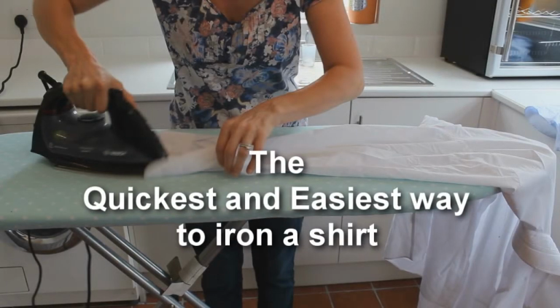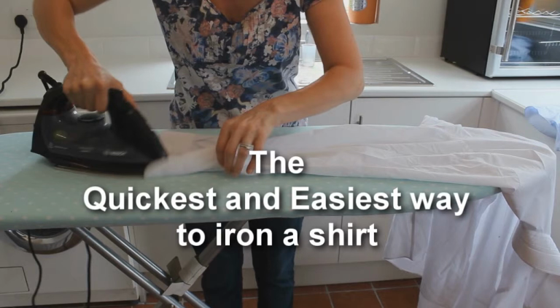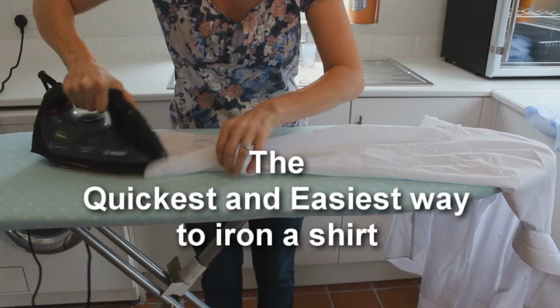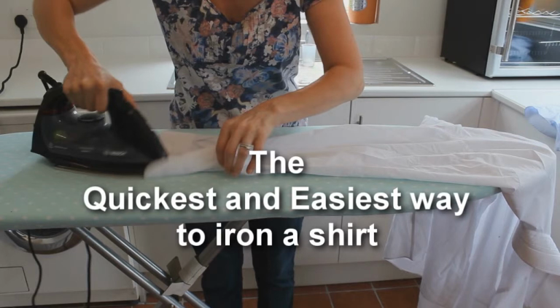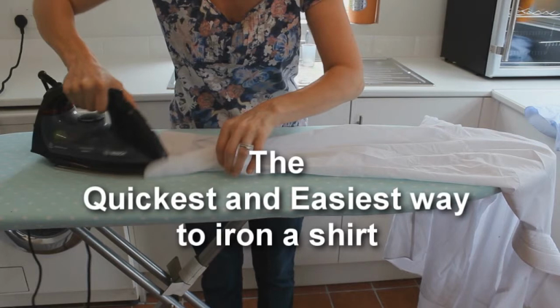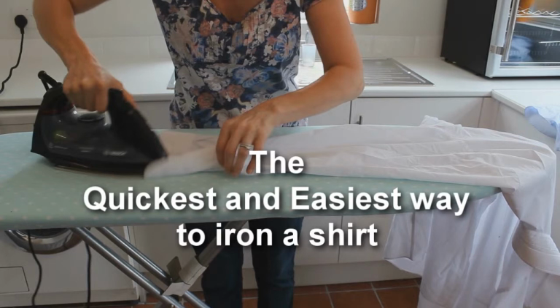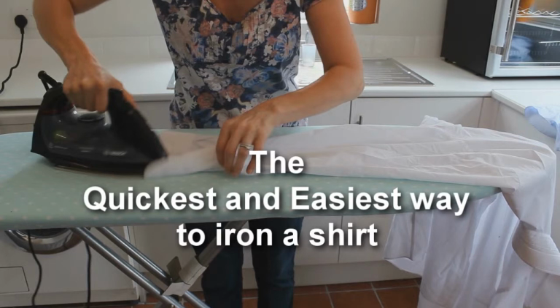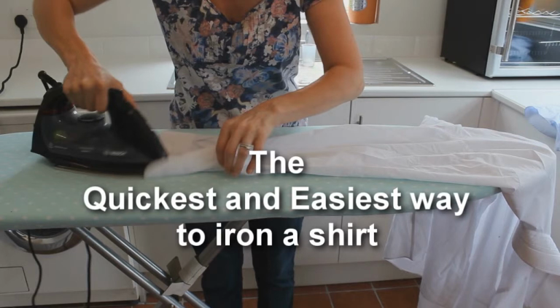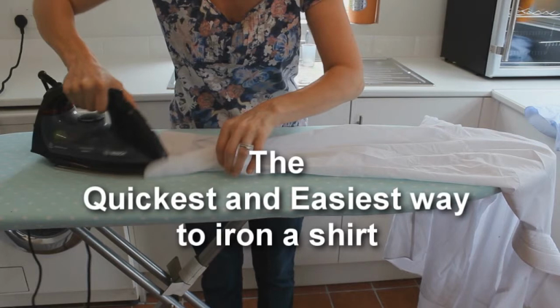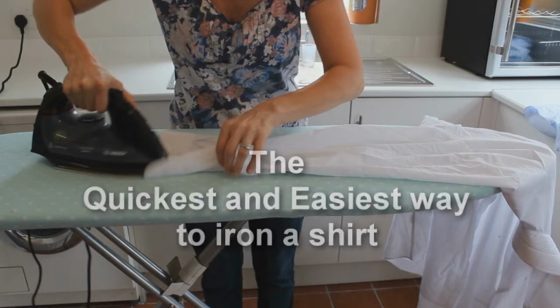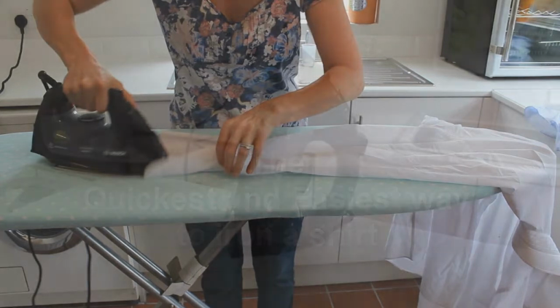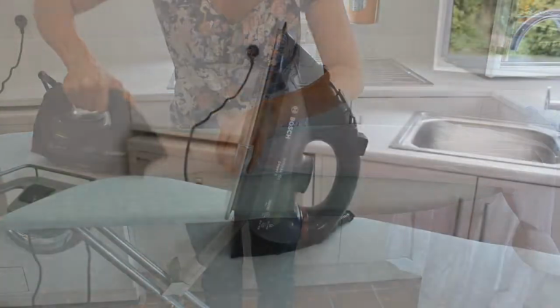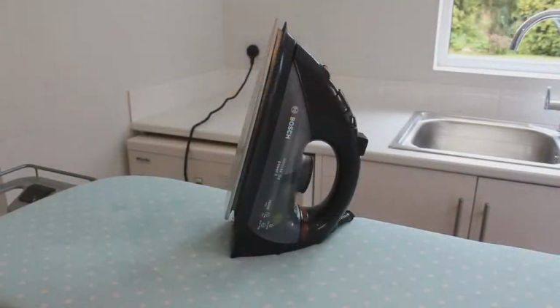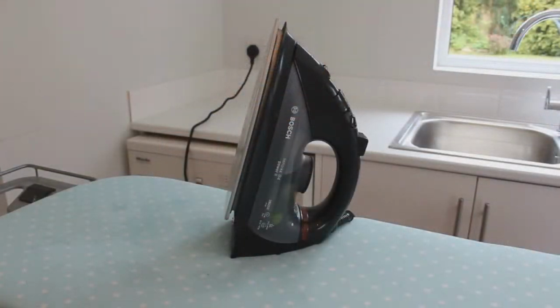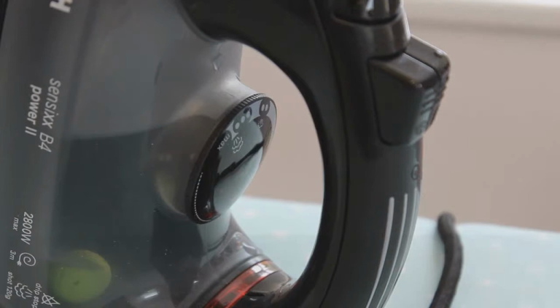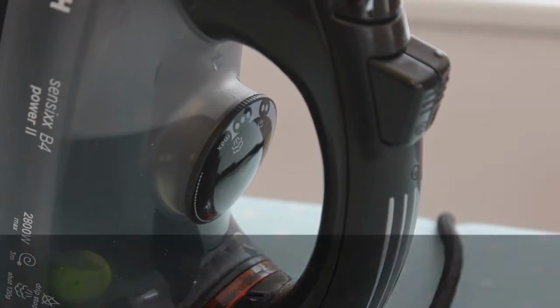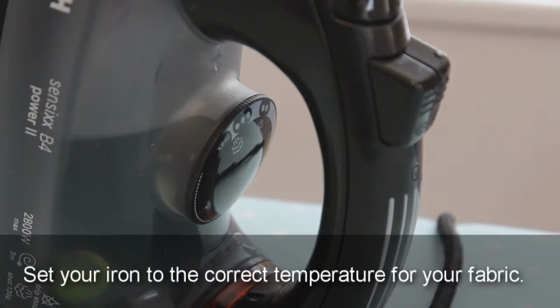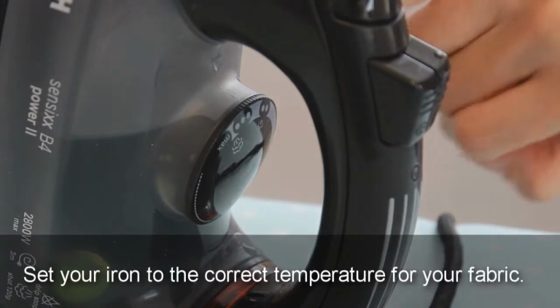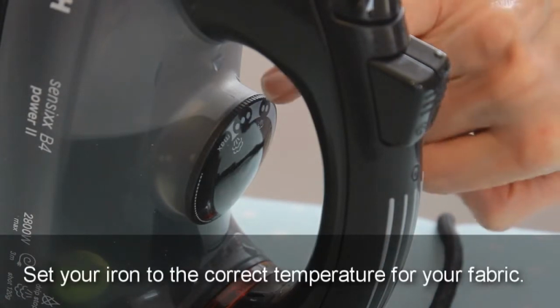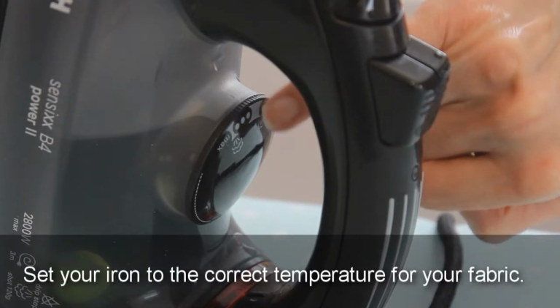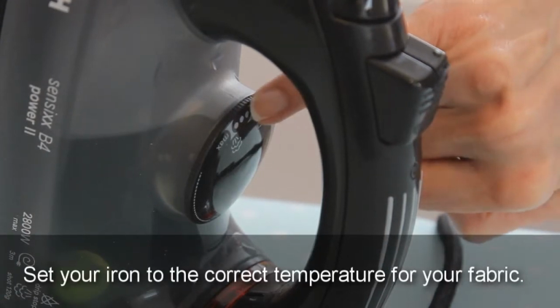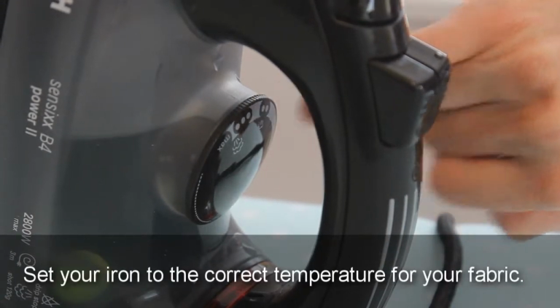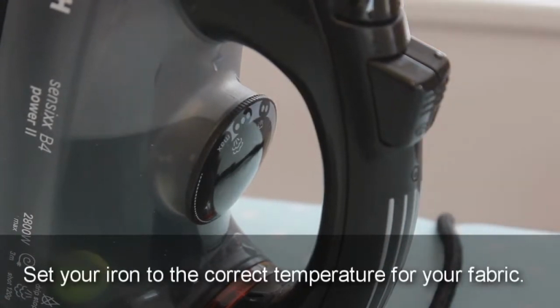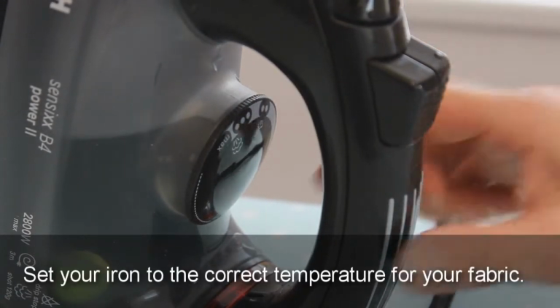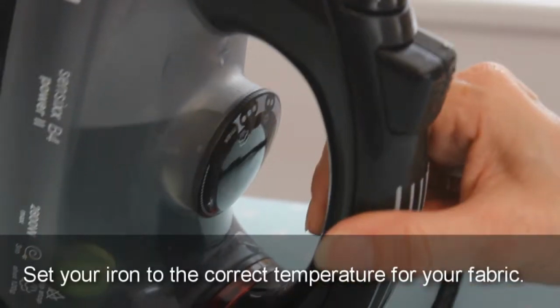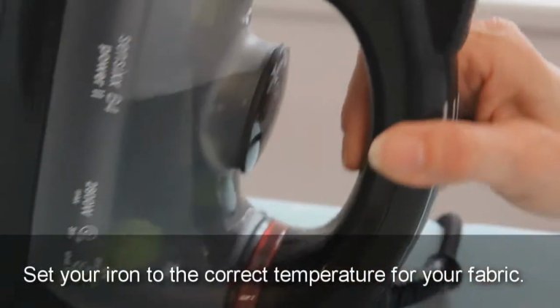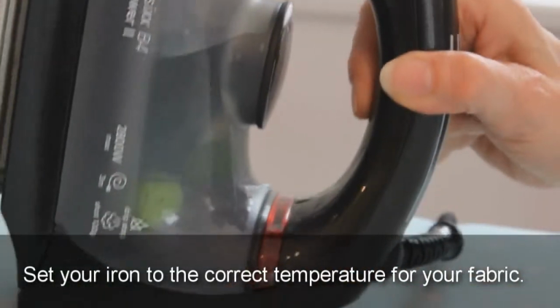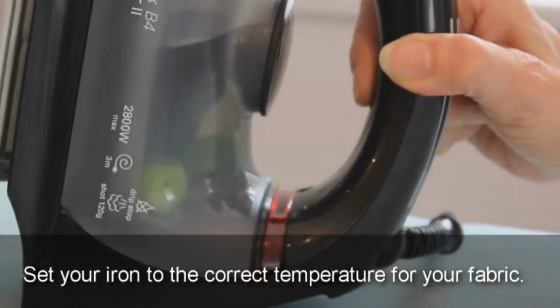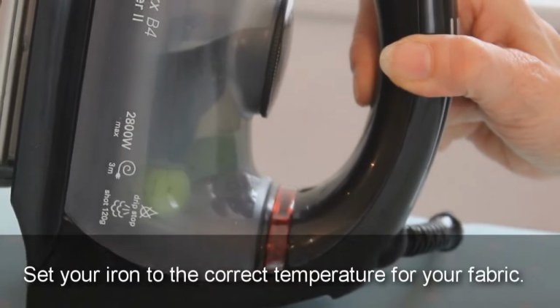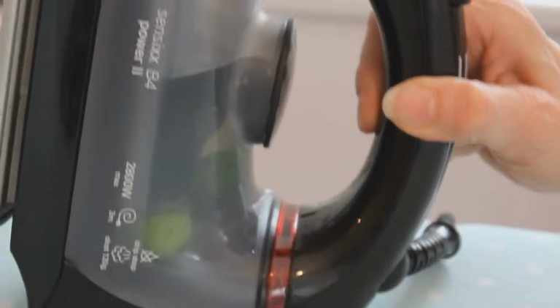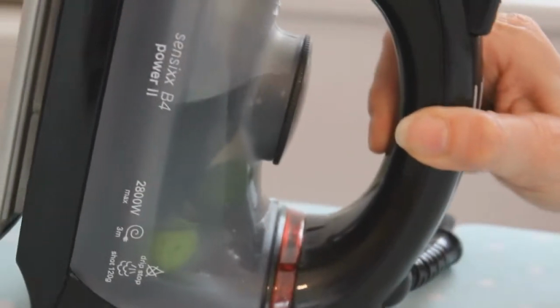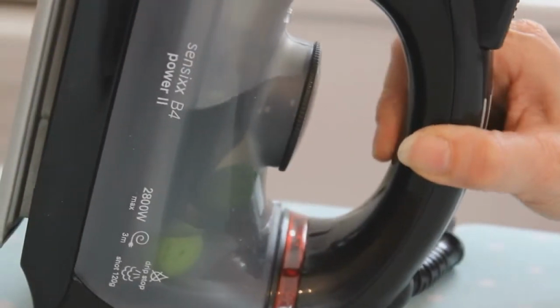The quickest and easiest way to iron a shirt. Set your iron to the correct temperature for your fabric. We've set ours to cotton with steam.